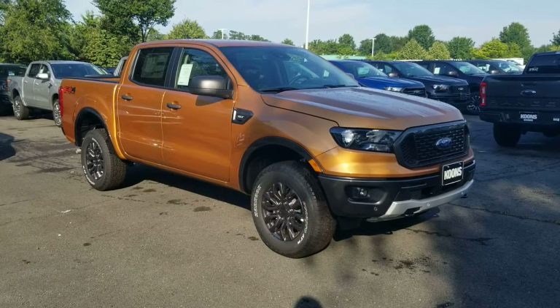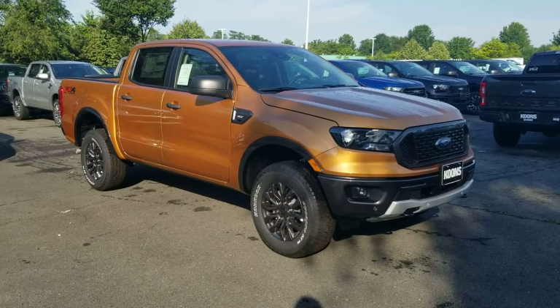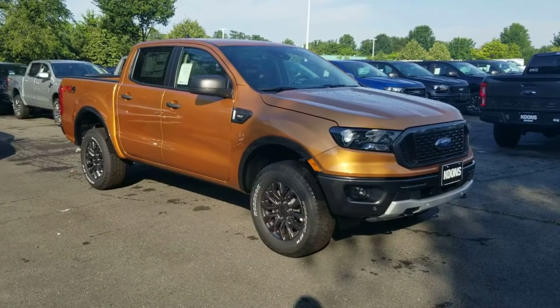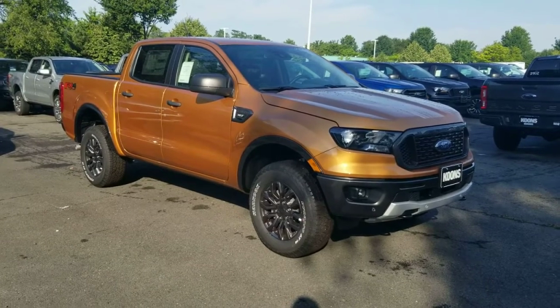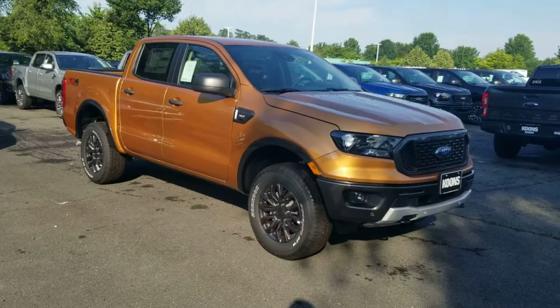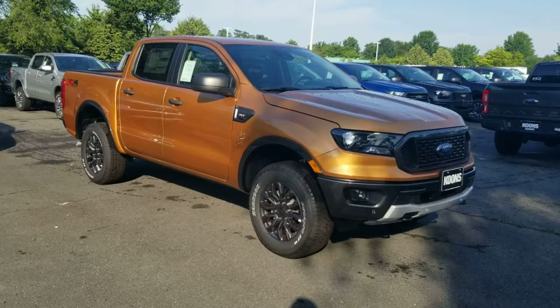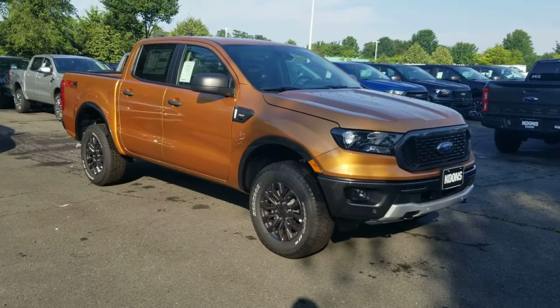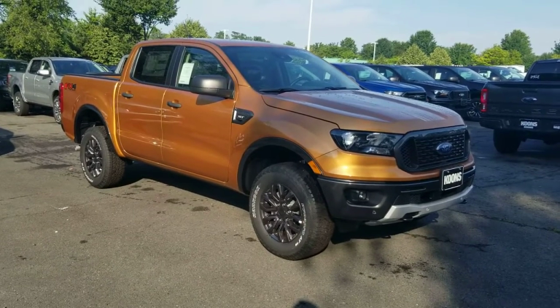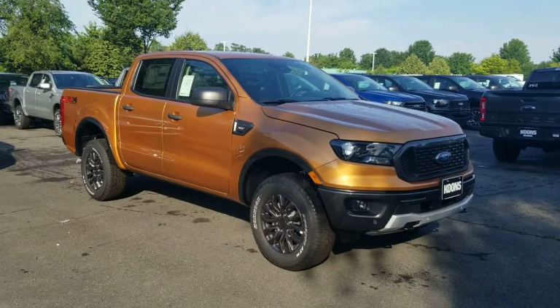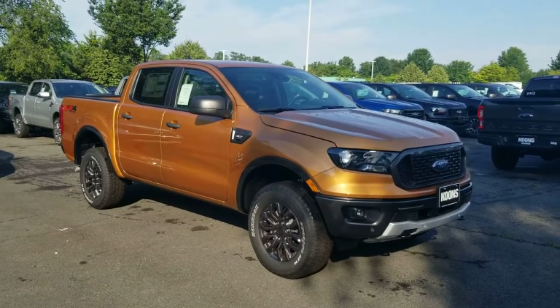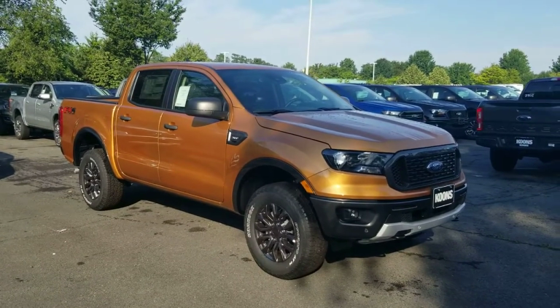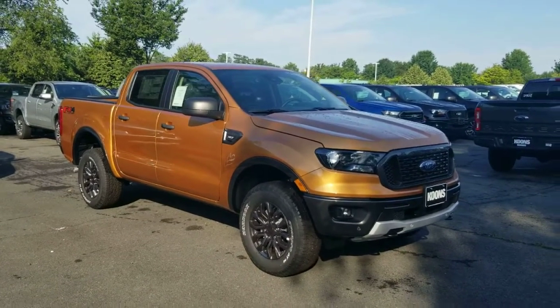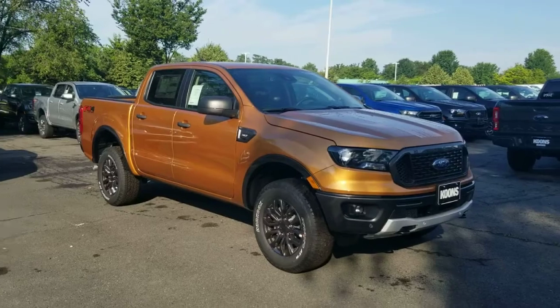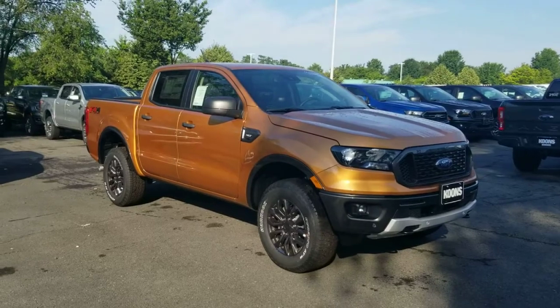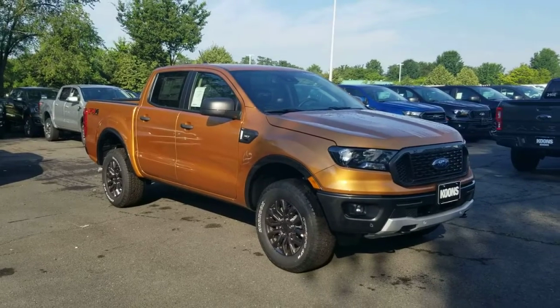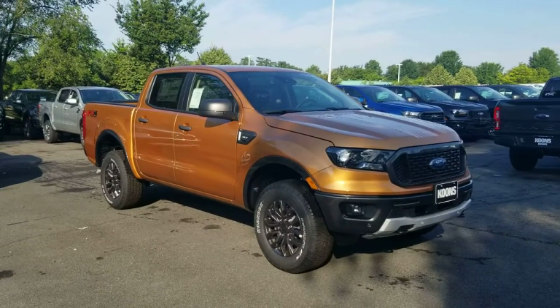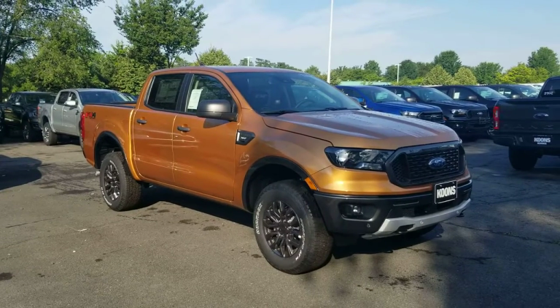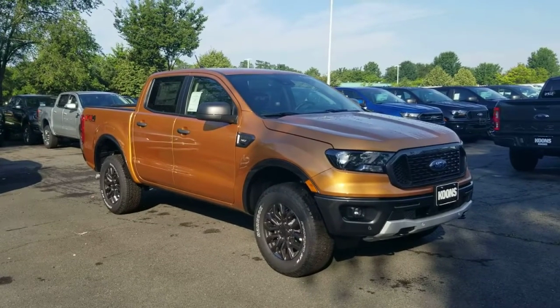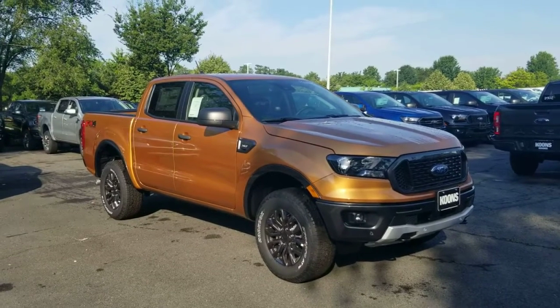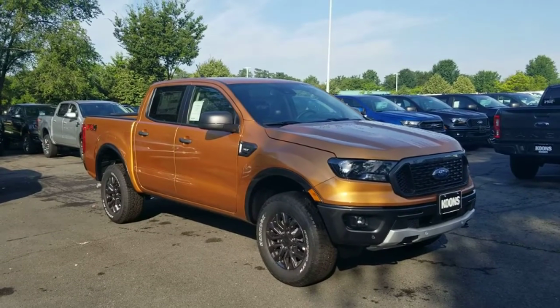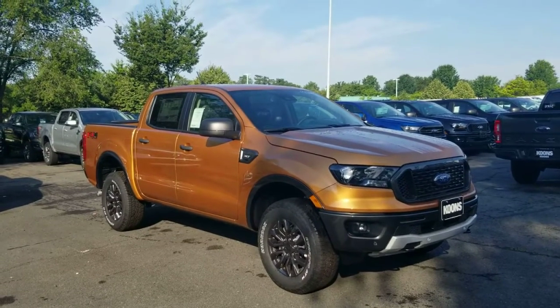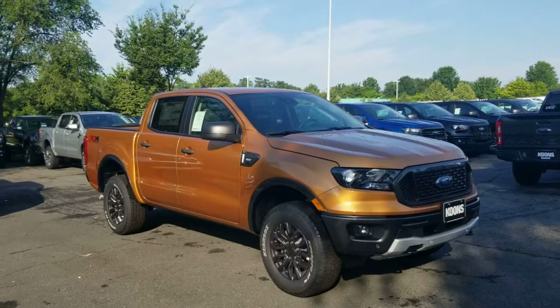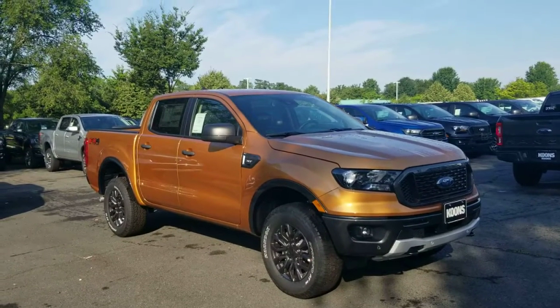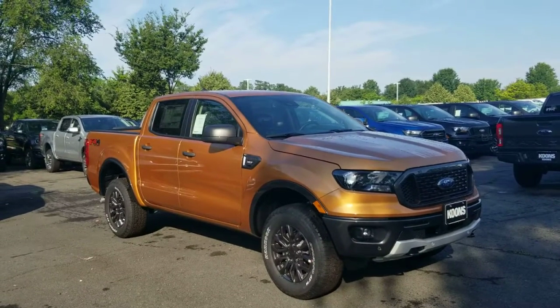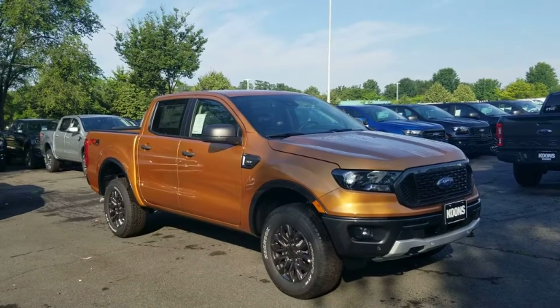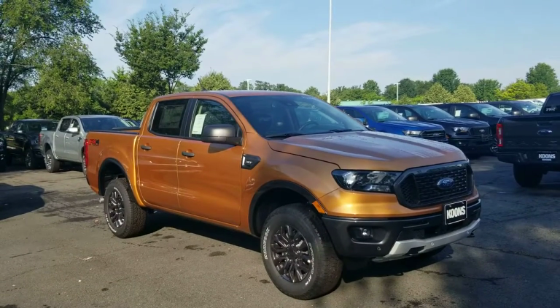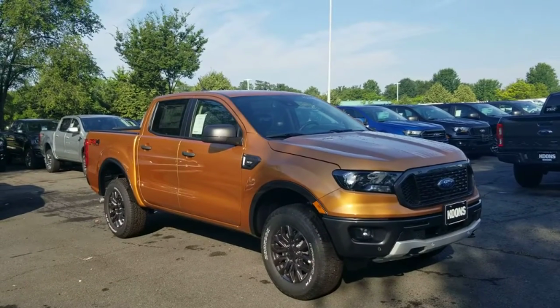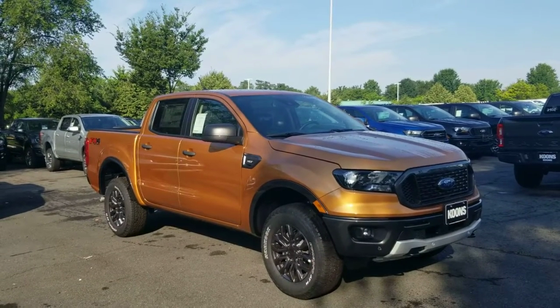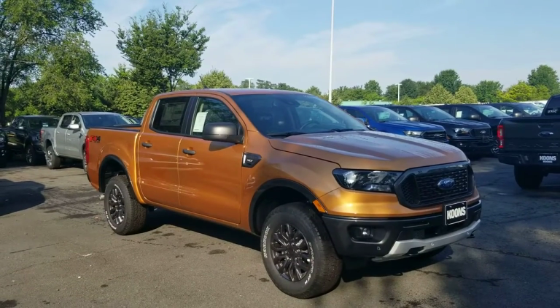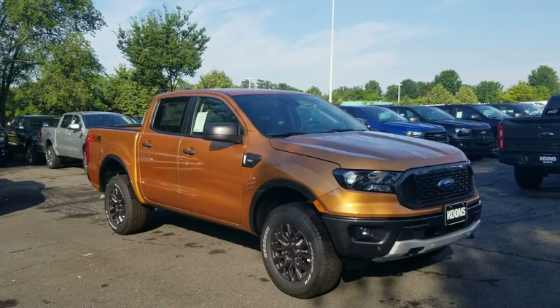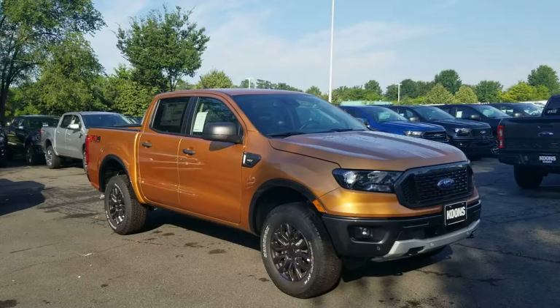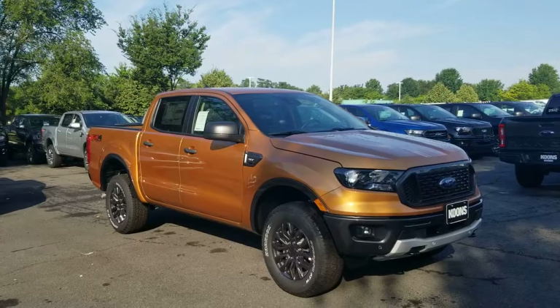Hey there Jack, this is Yannick from Koen Sterling Ford. How are you doing today? Just wanted to shoot you this quick video on the Sabre XLT Sport Appearance Package Ranger.